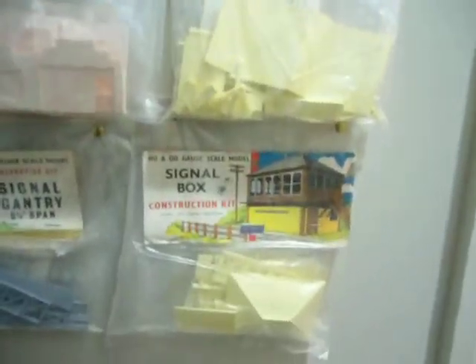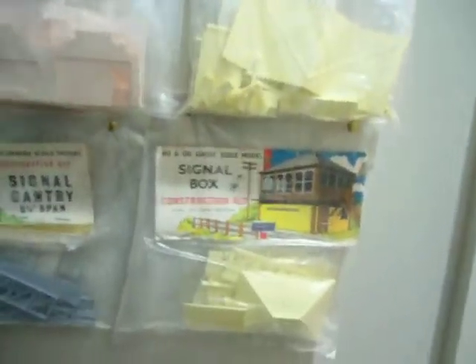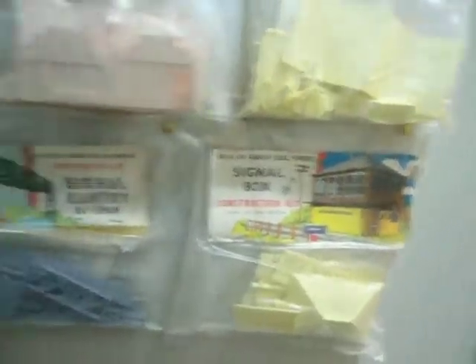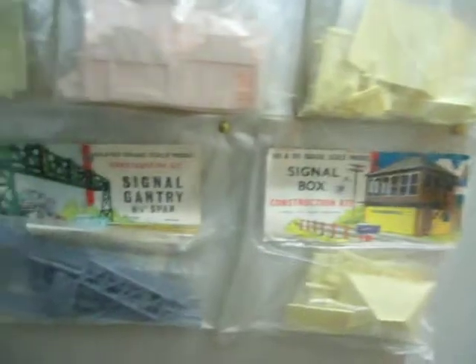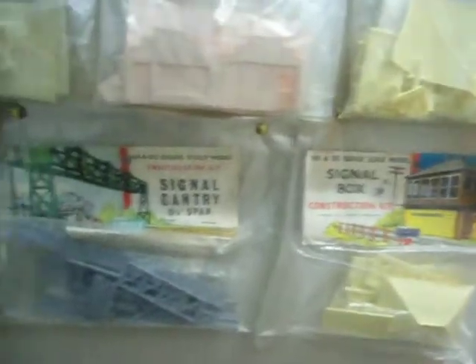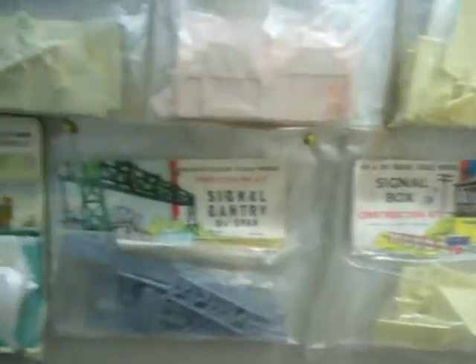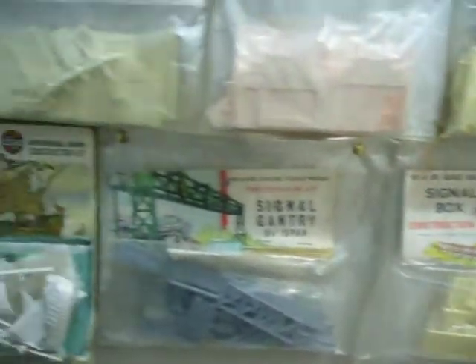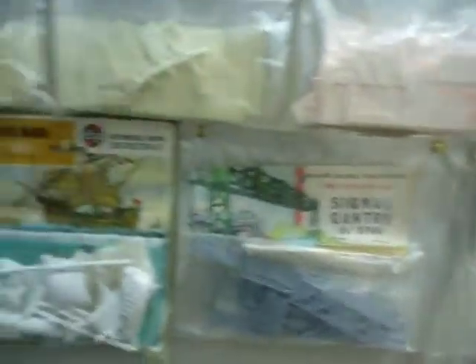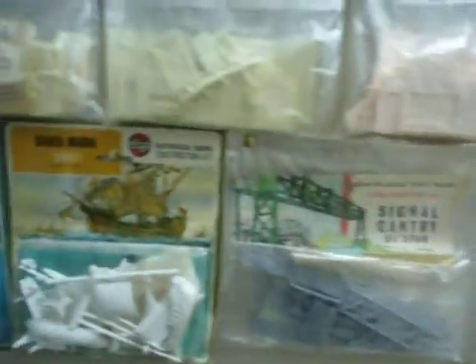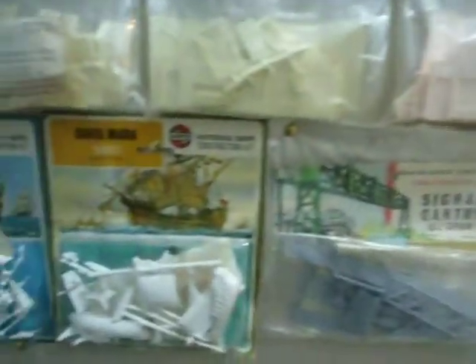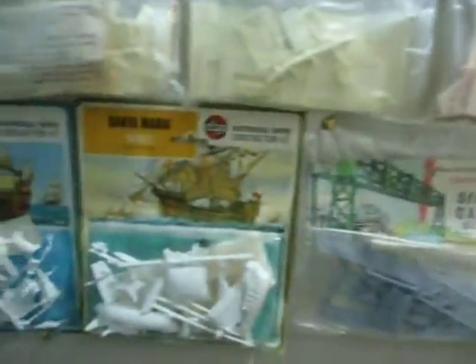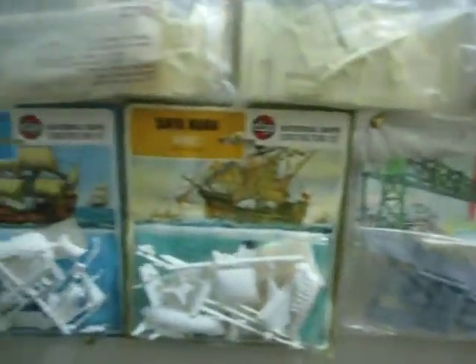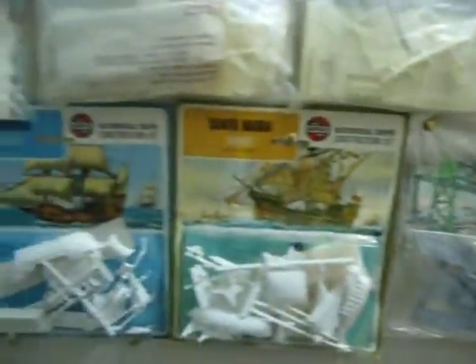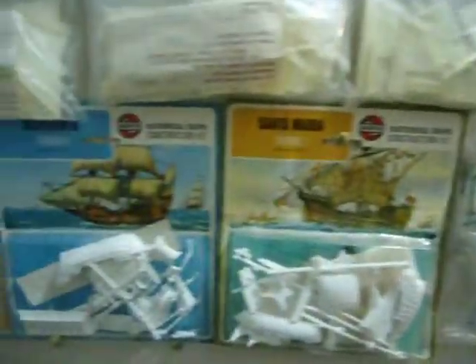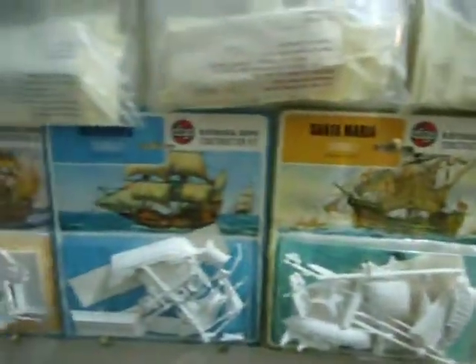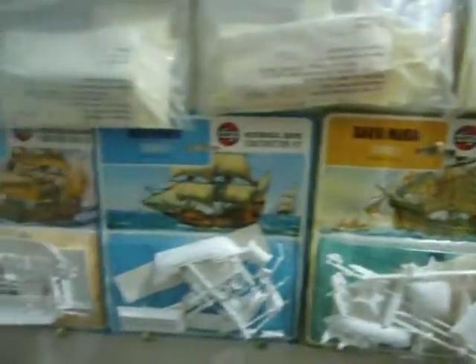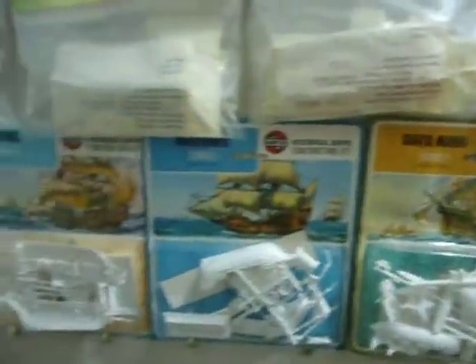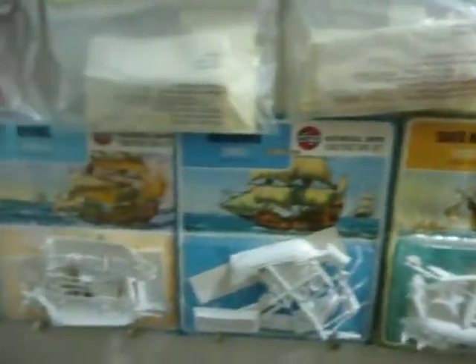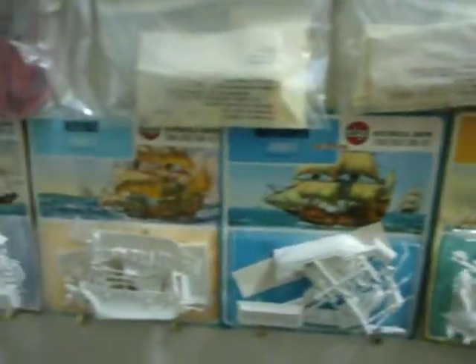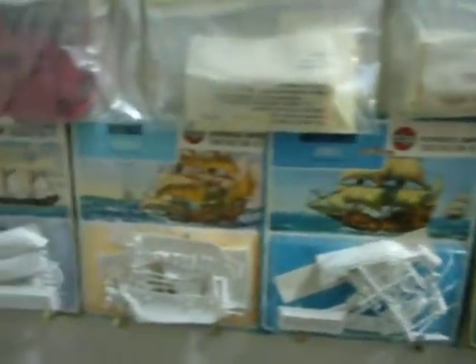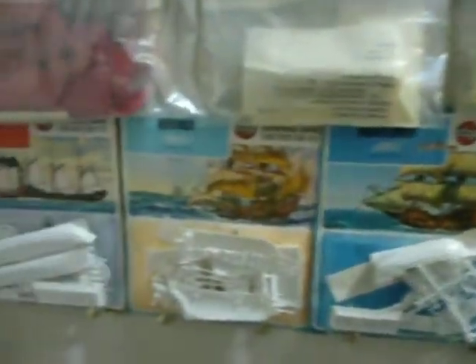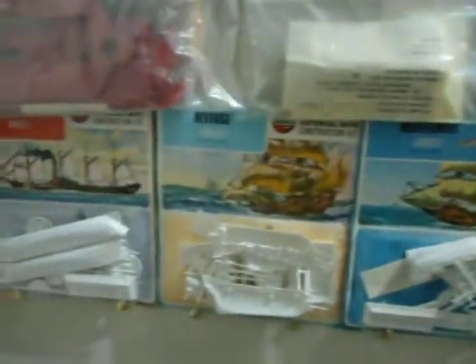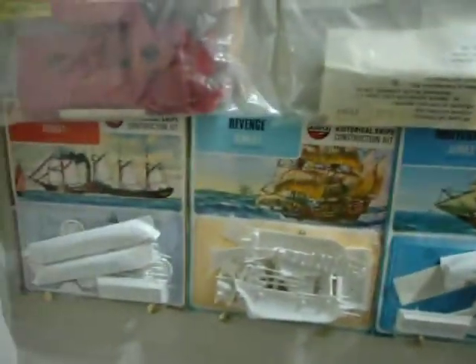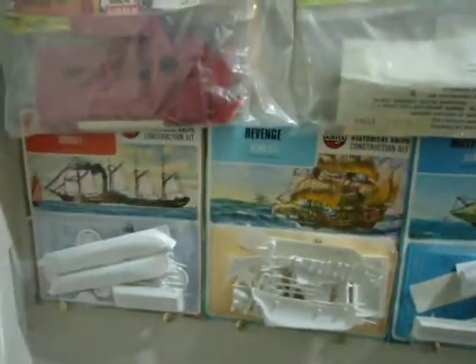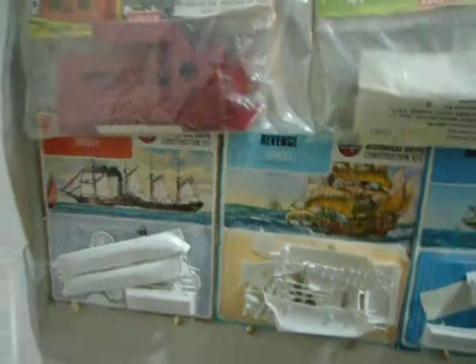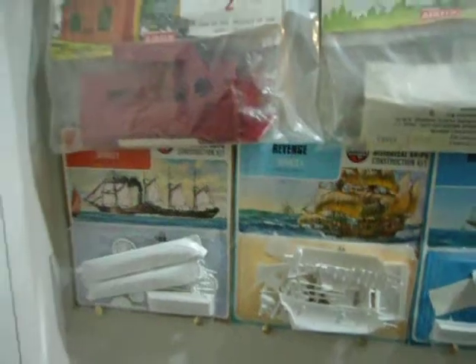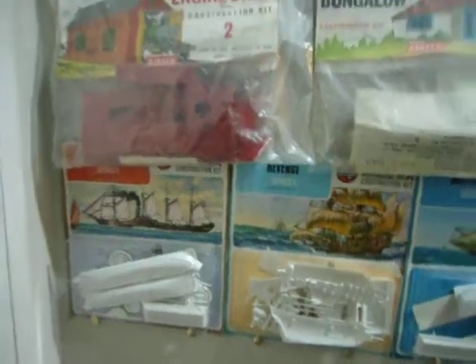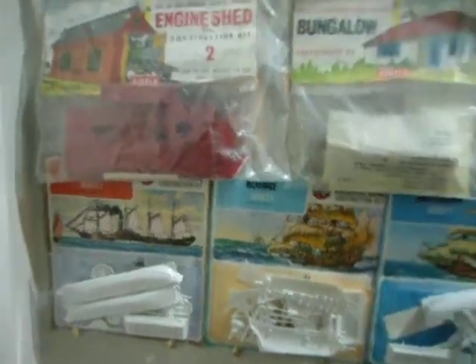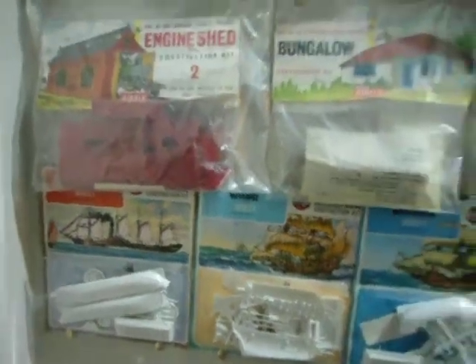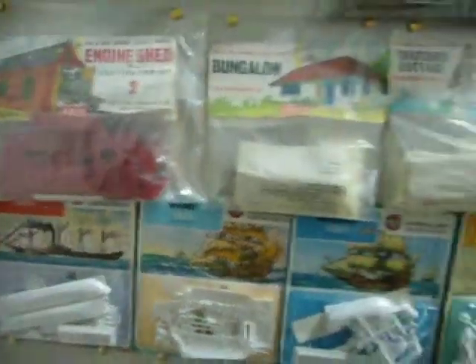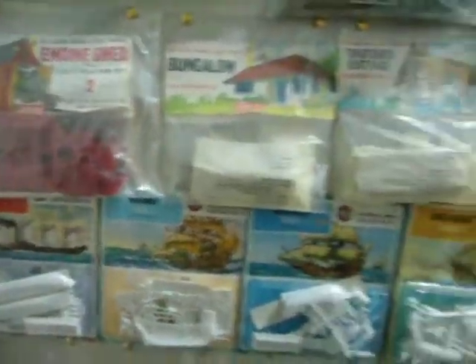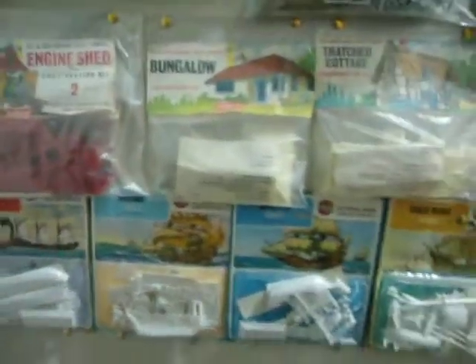Service station kit set, and some signal gantry — also some ship kit sets here as well. All mint in their packets, bubble packets.